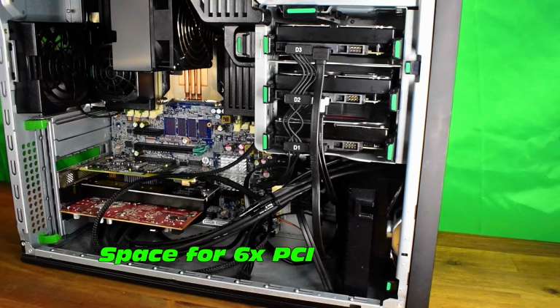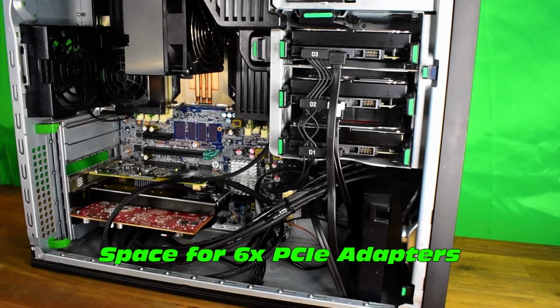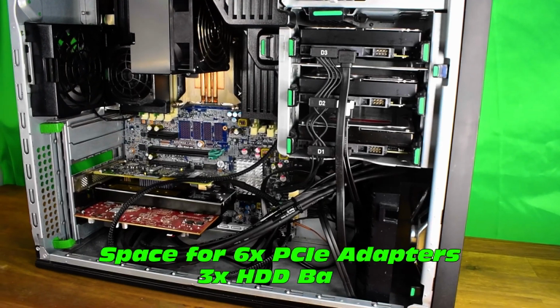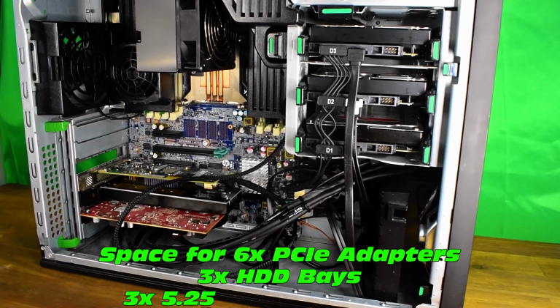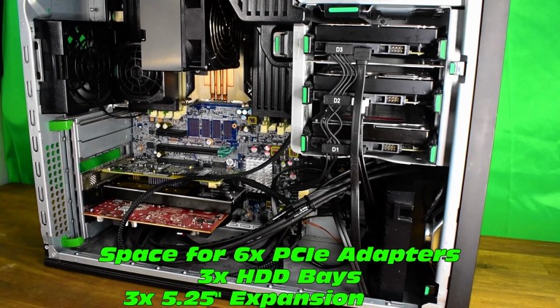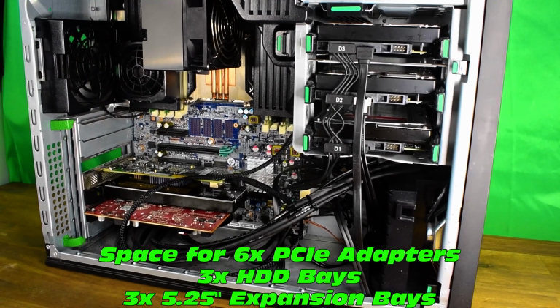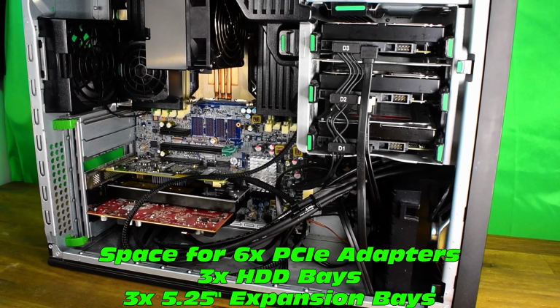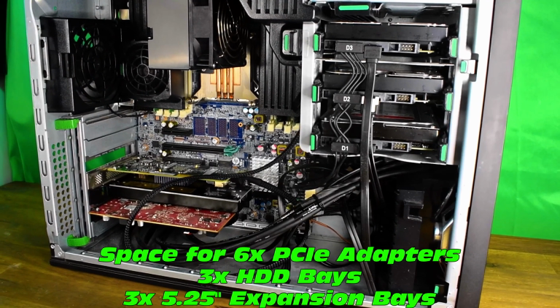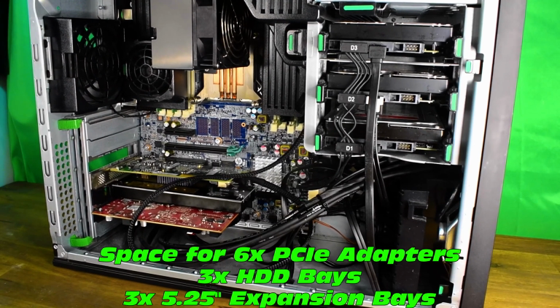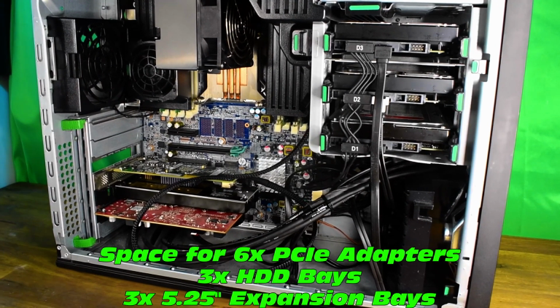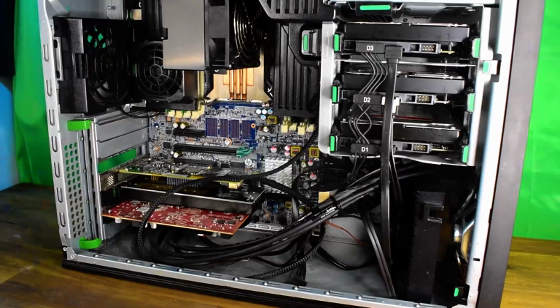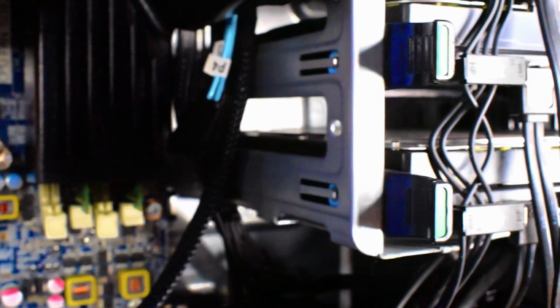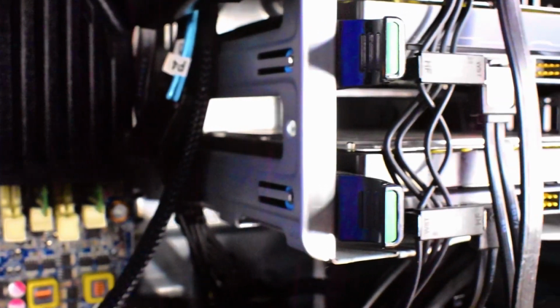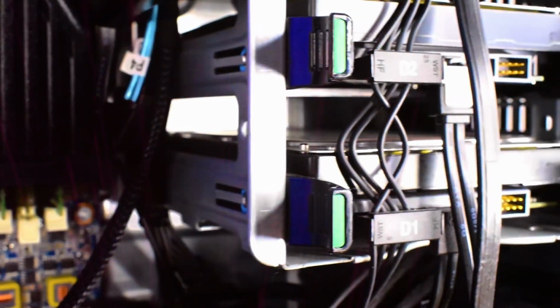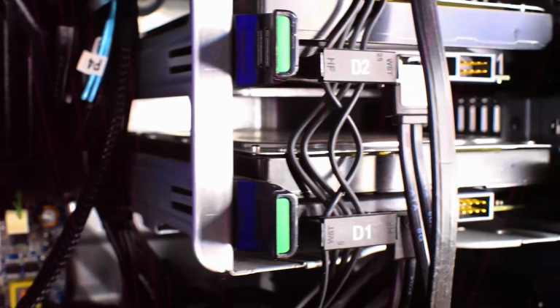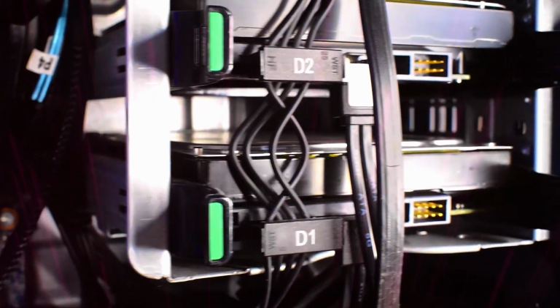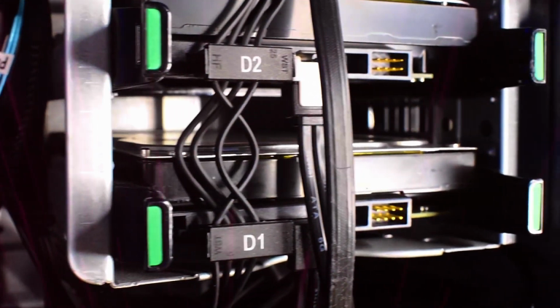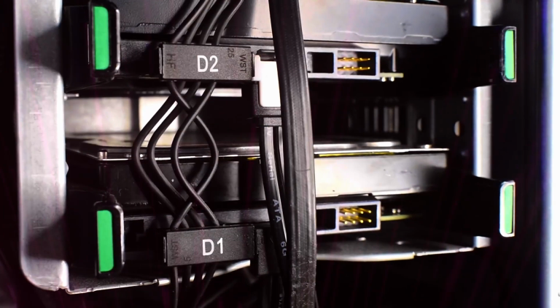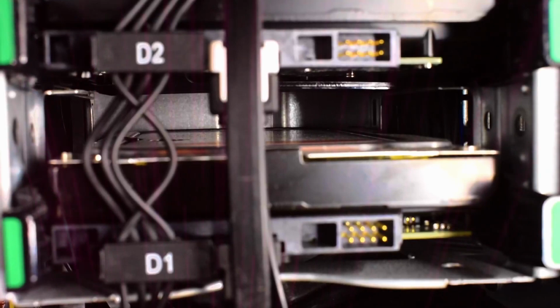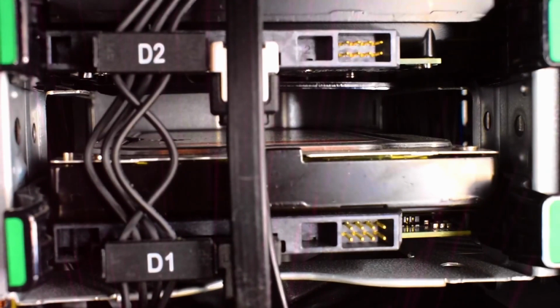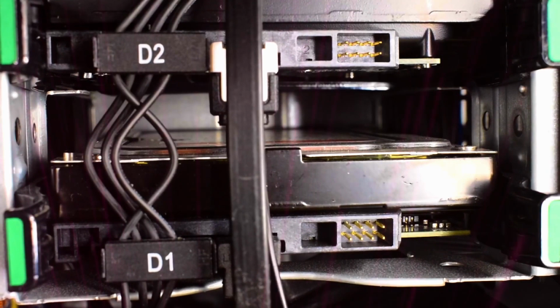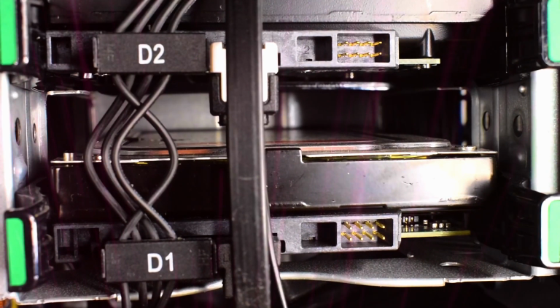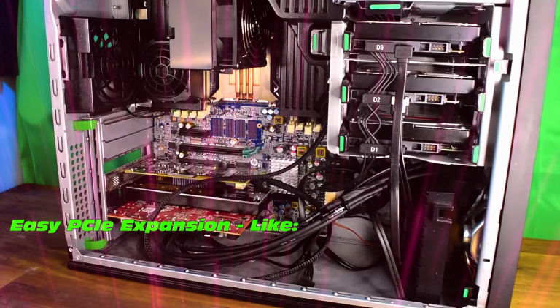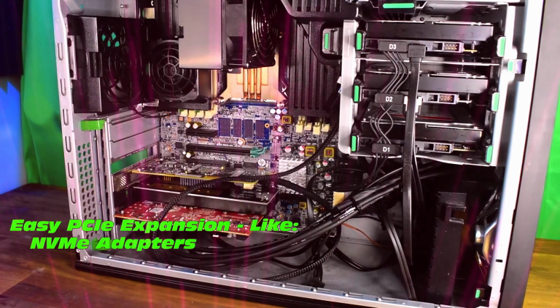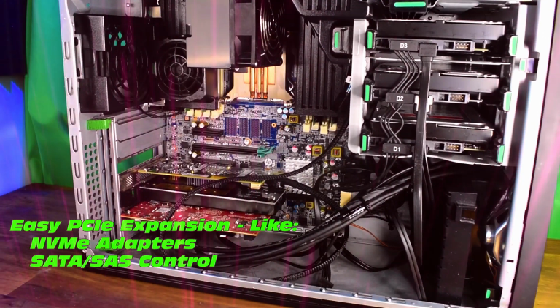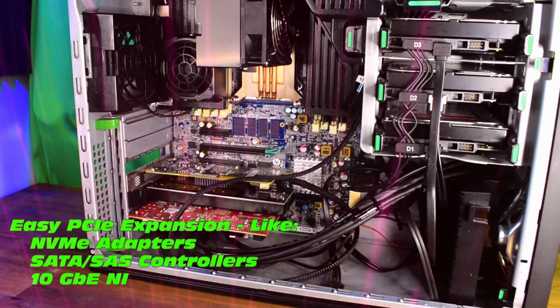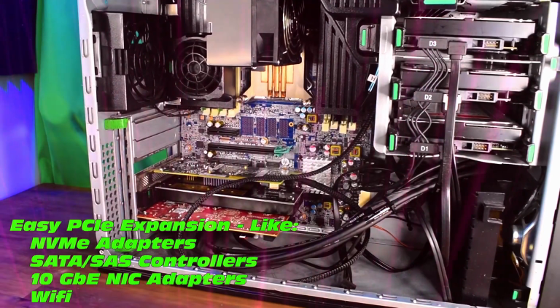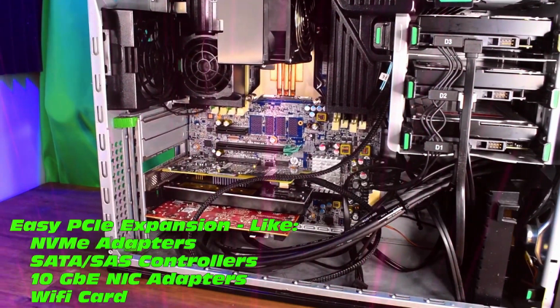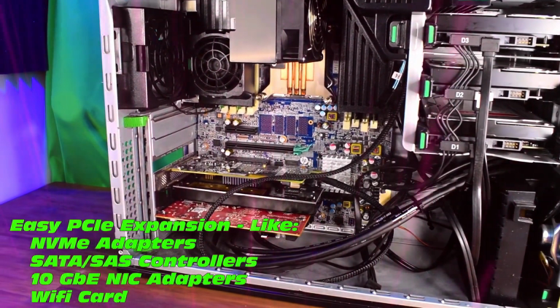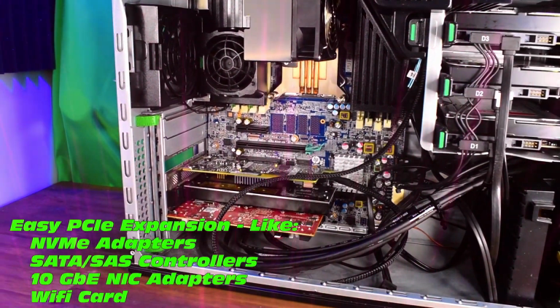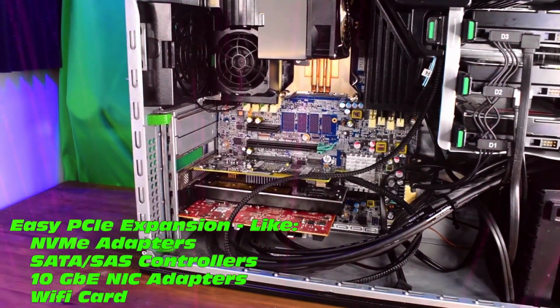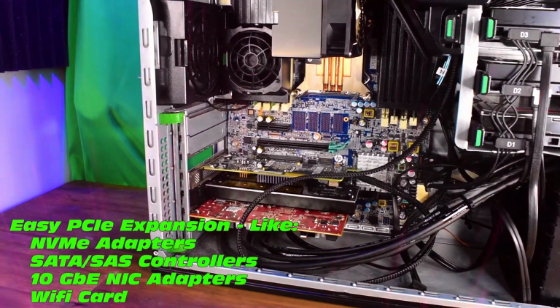Space-wise: 6 PCI adapters, 3 hard drive bays, and 3 5.25-inch expansion bays. In terms of PCI adapters, it's very easy to slot NVMe adapters, SAS controllers, and 10 gigabit Ethernet.